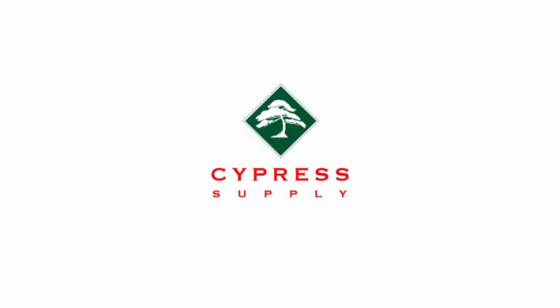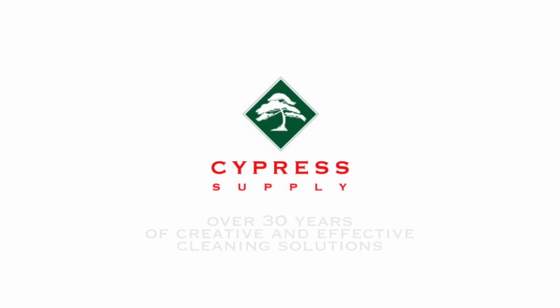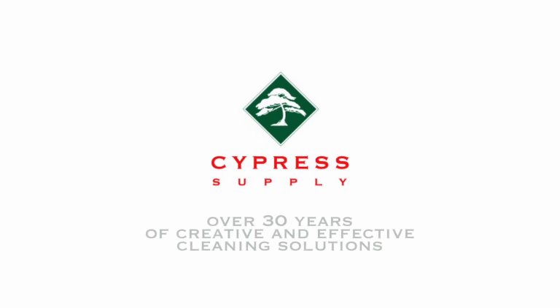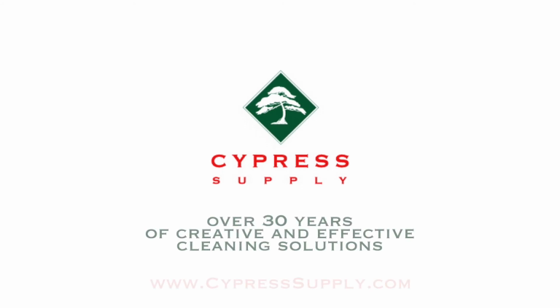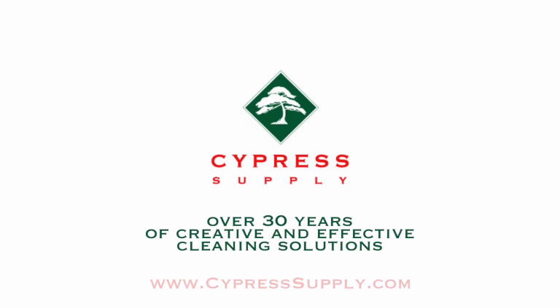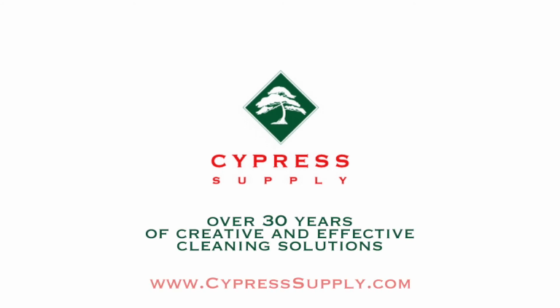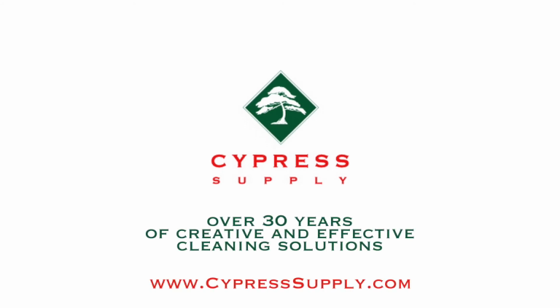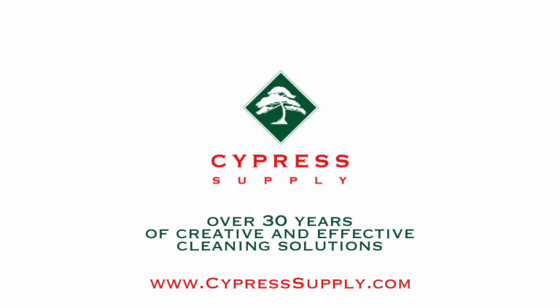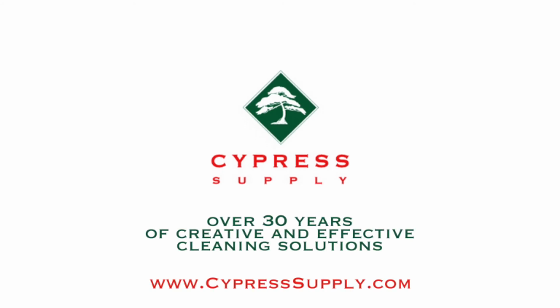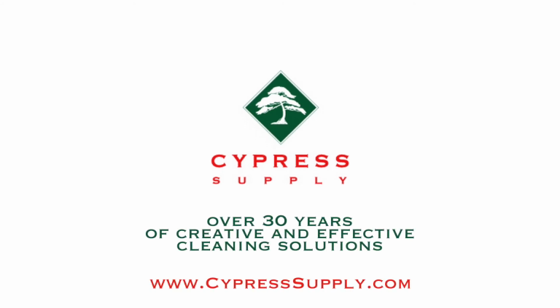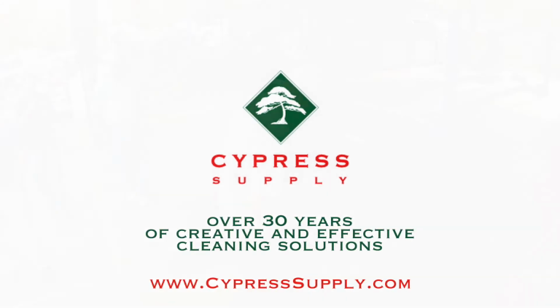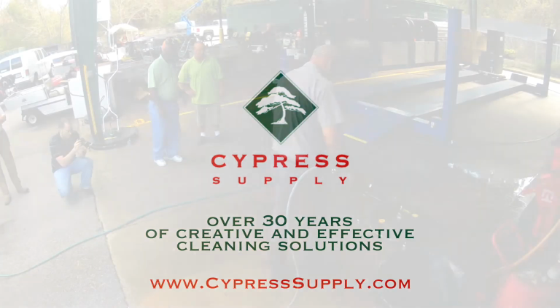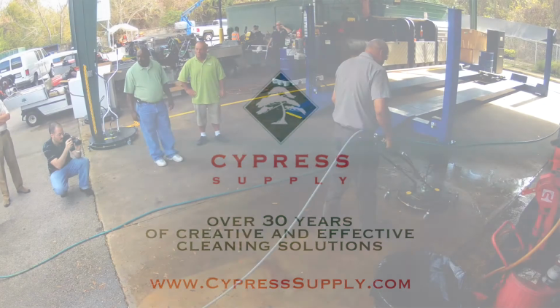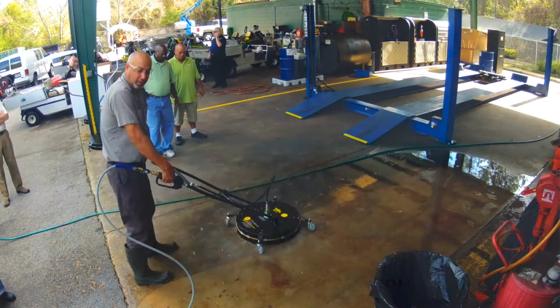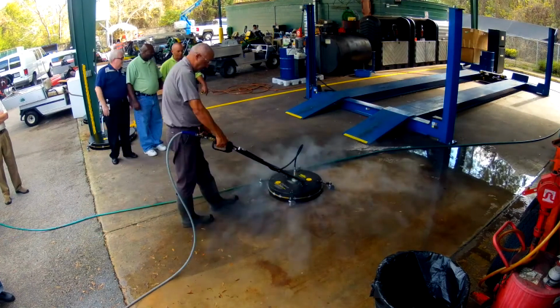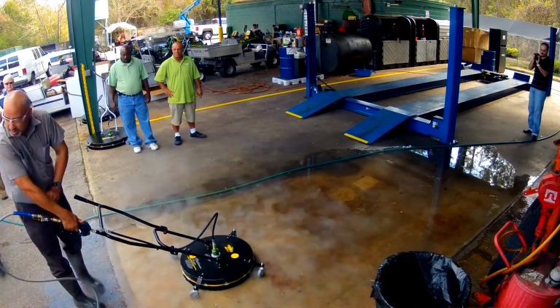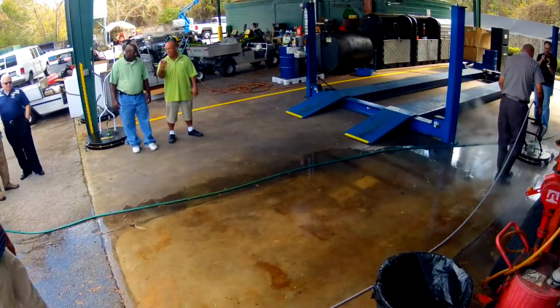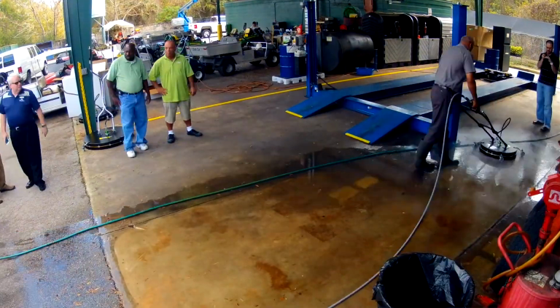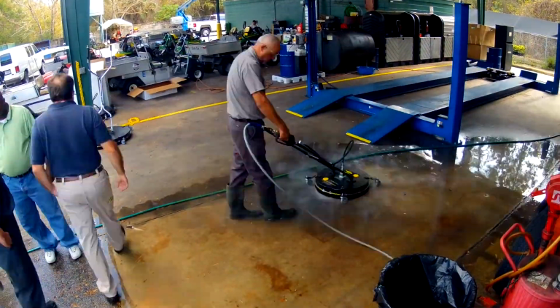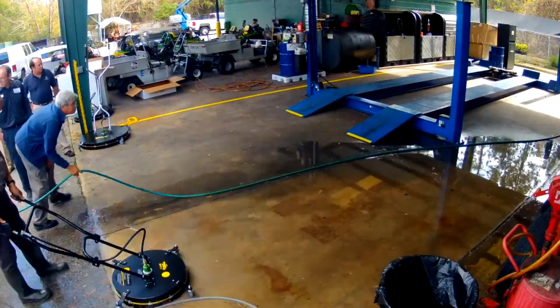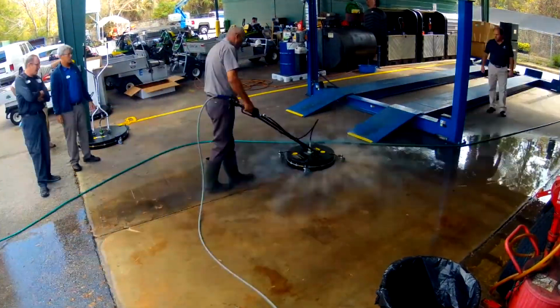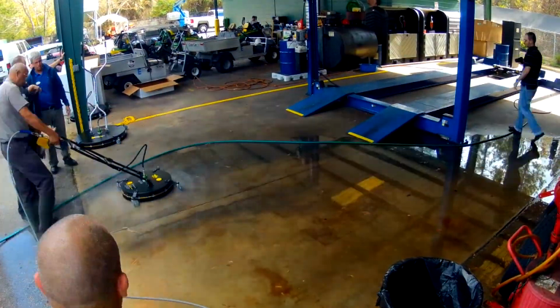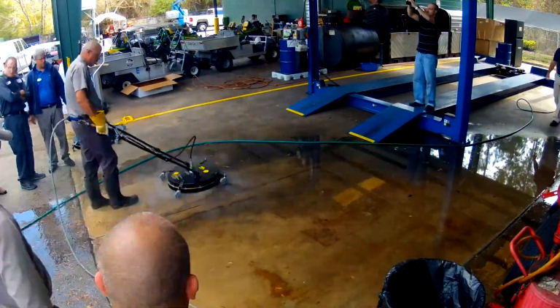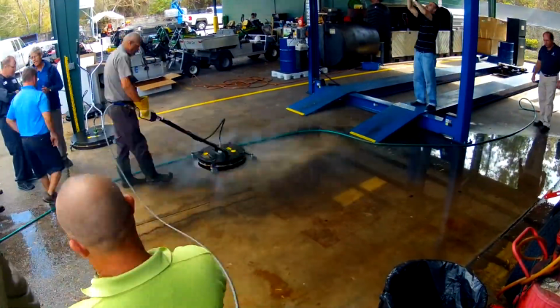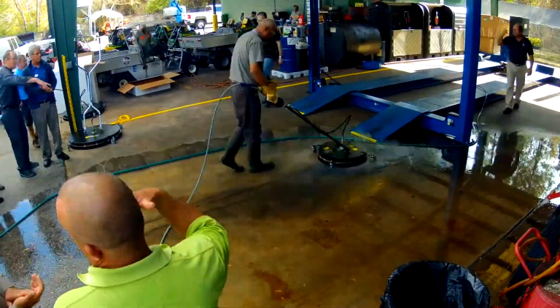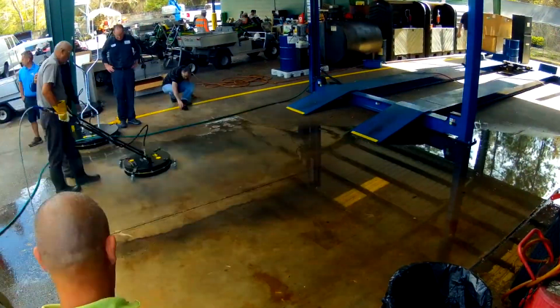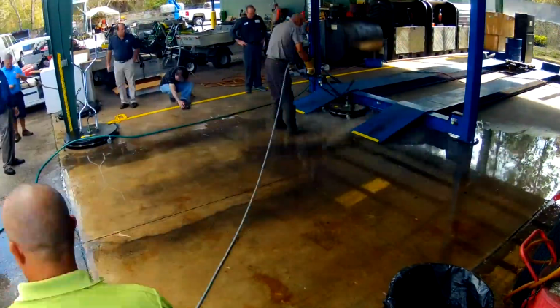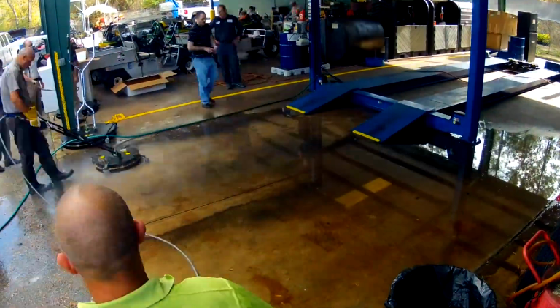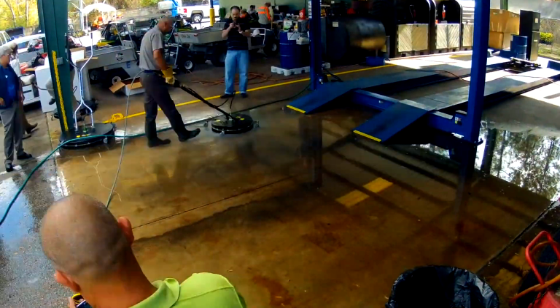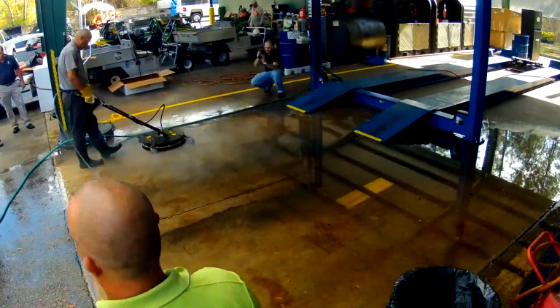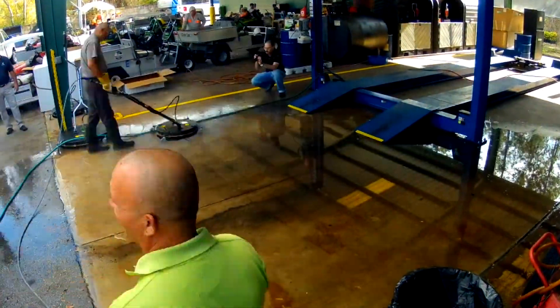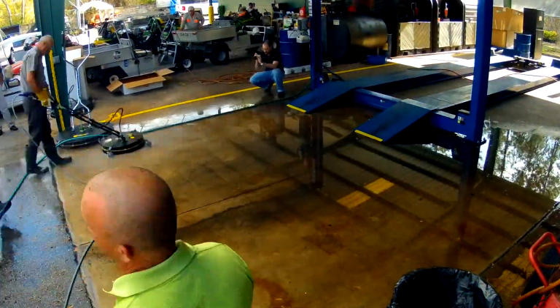For large, heavy-duty, and commercial-grade outdoor cleaning projects, nothing will get the job done faster than a Tow Pro pressure washer from Cypress Supply.